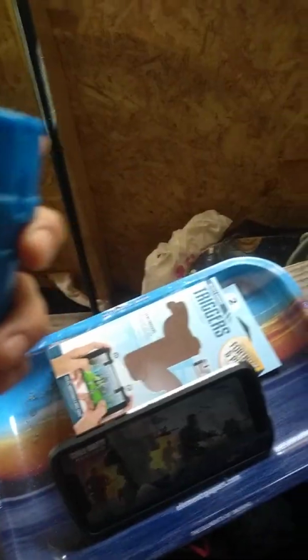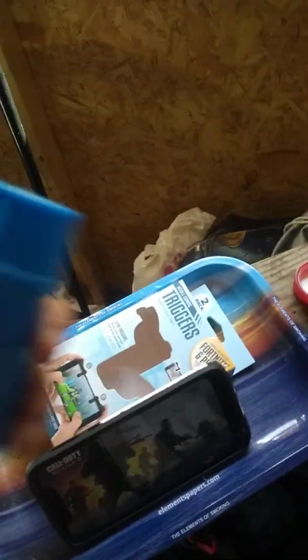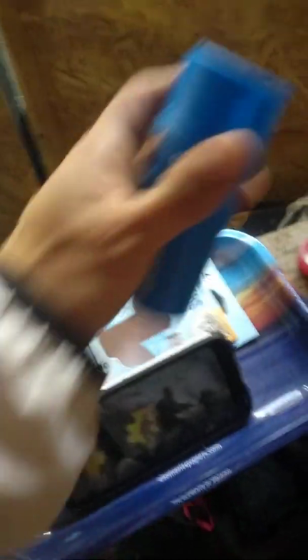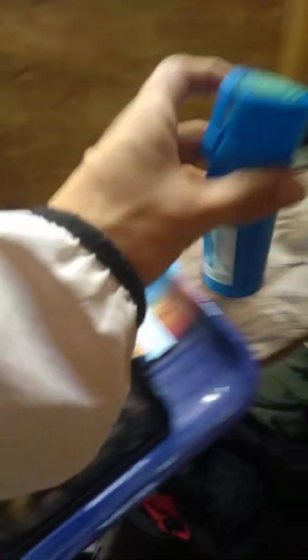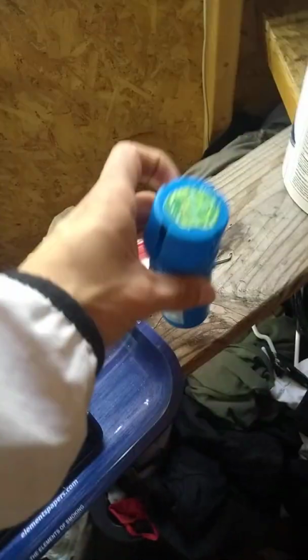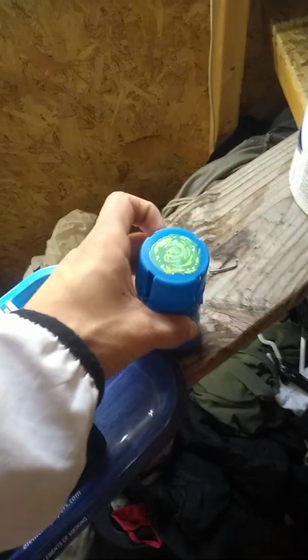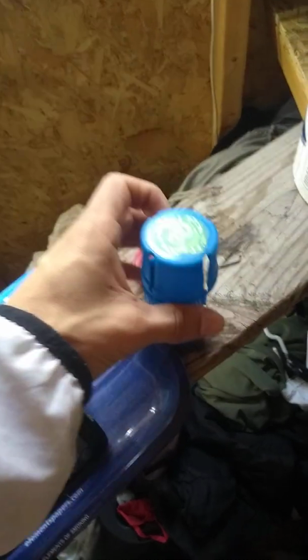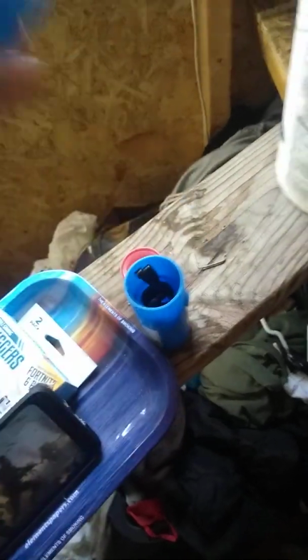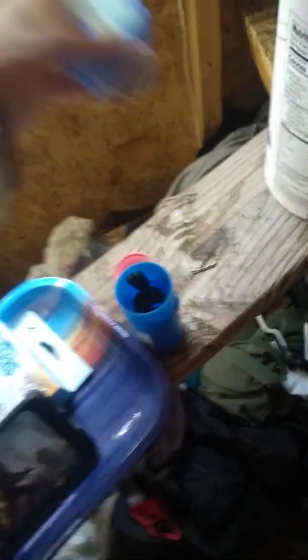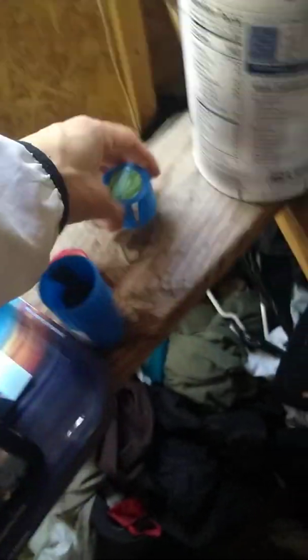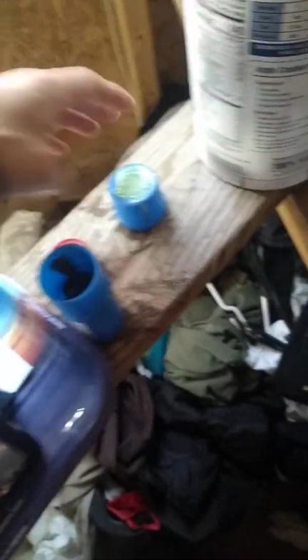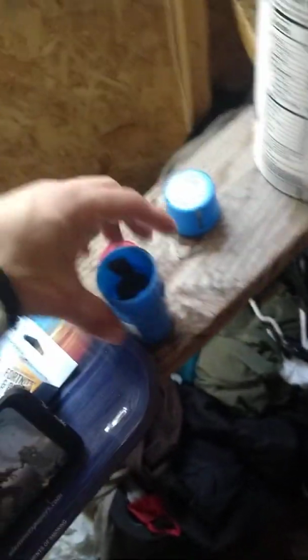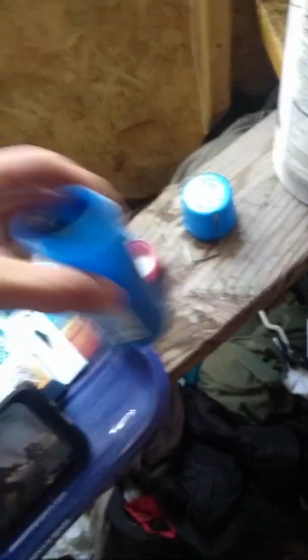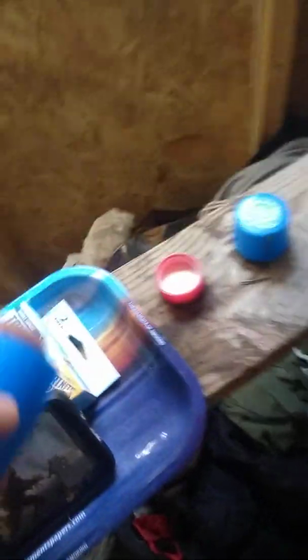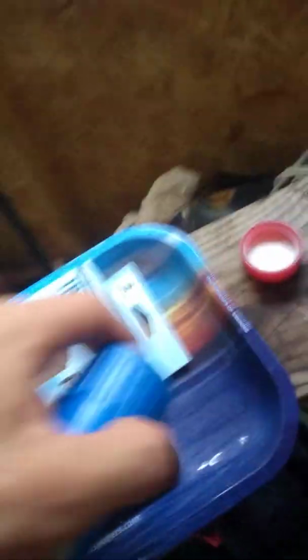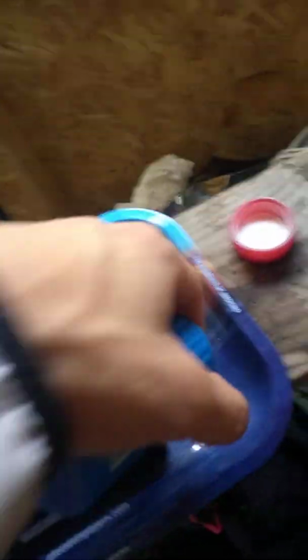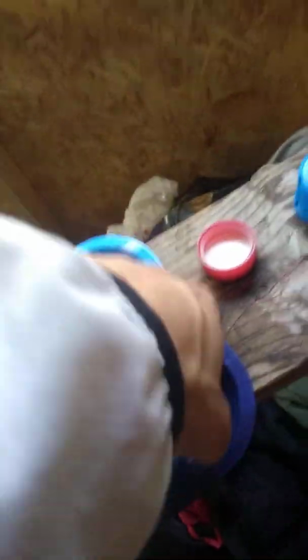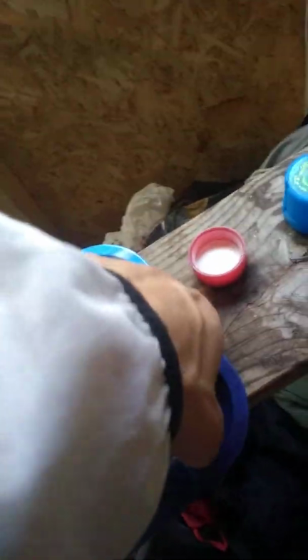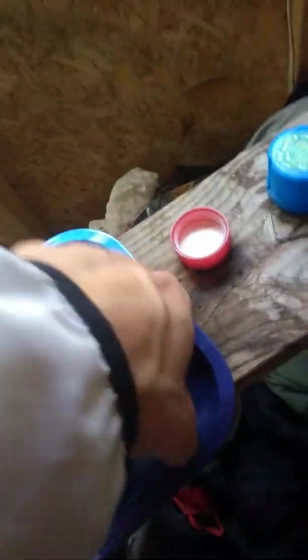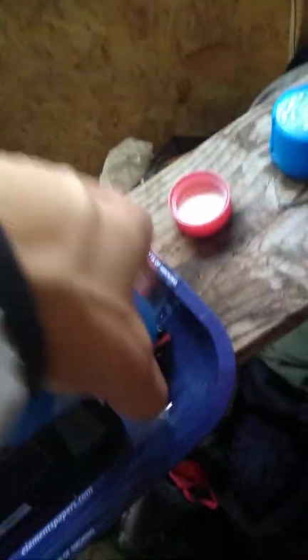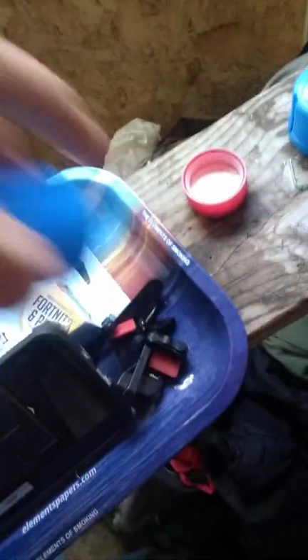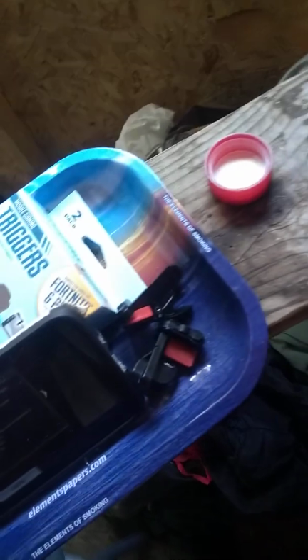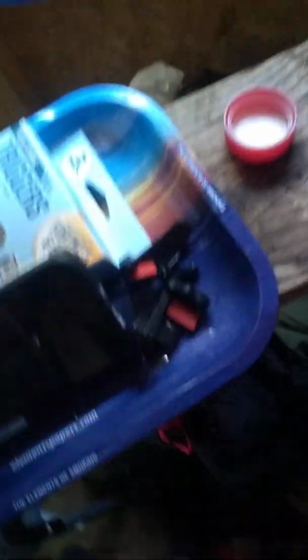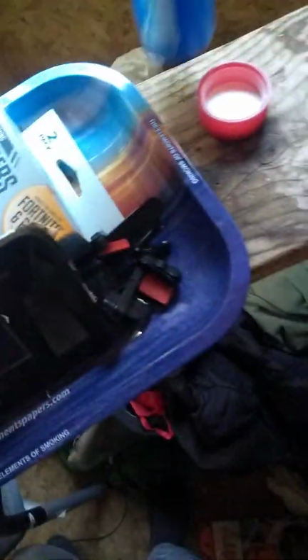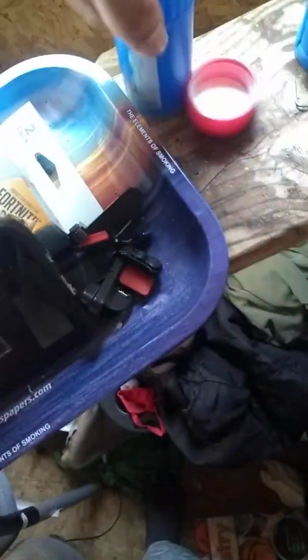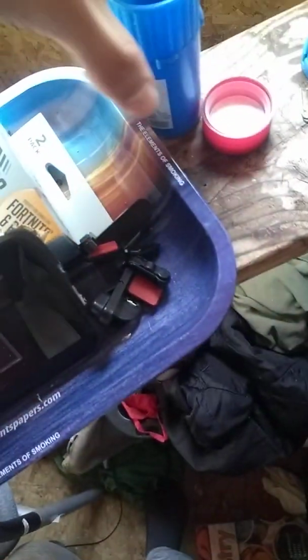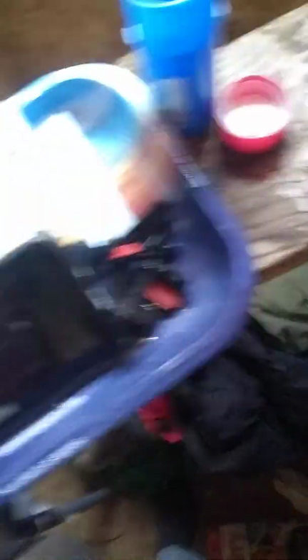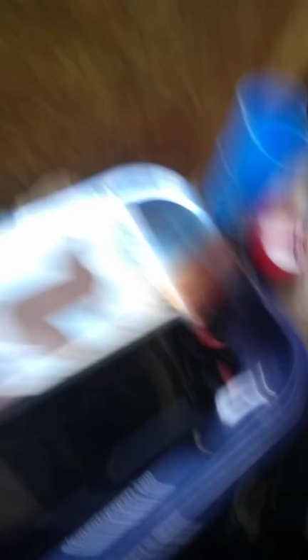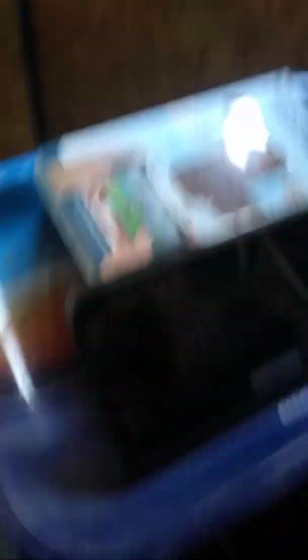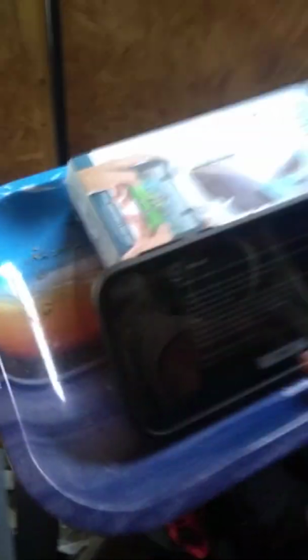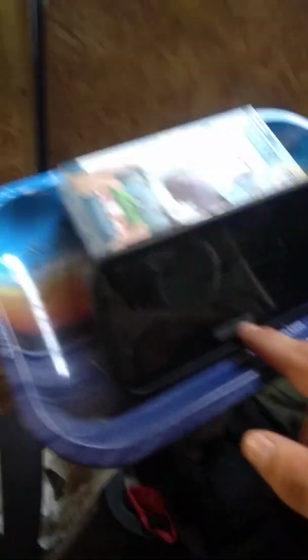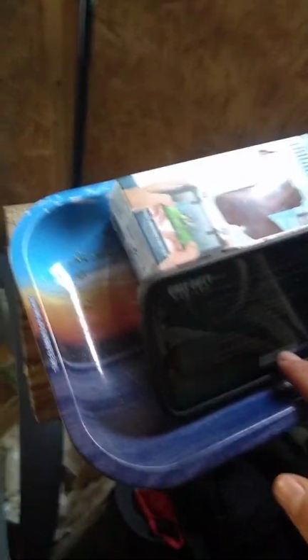It's a weed container case. So if you got any backup weed containers, or you see a nice gaming weed container design, I just recommend you get it. Boom, come out of here, boom.